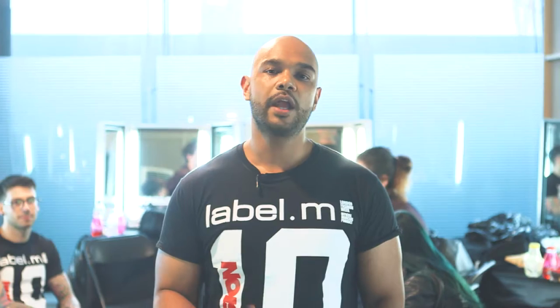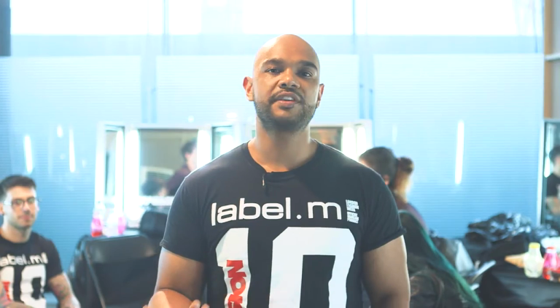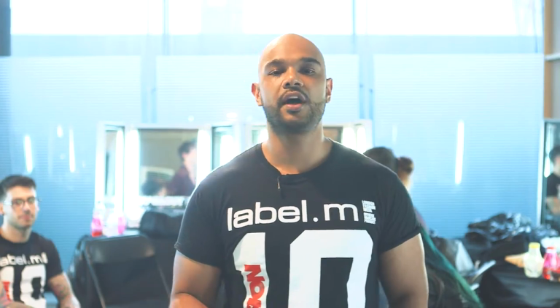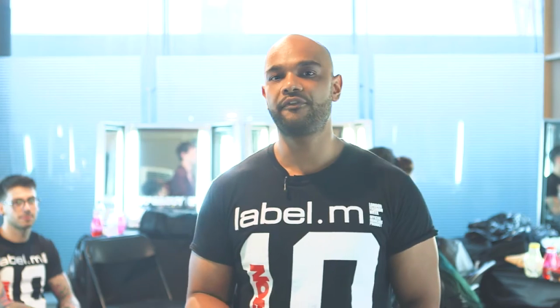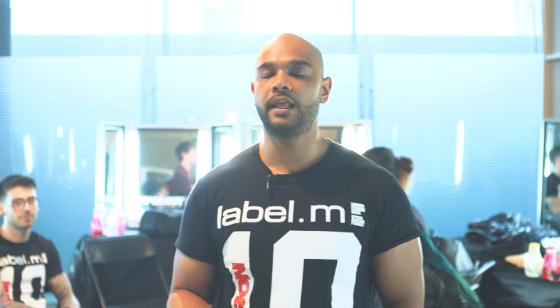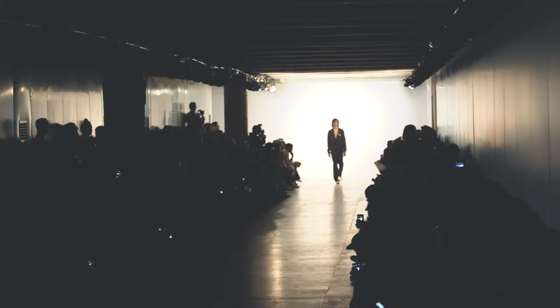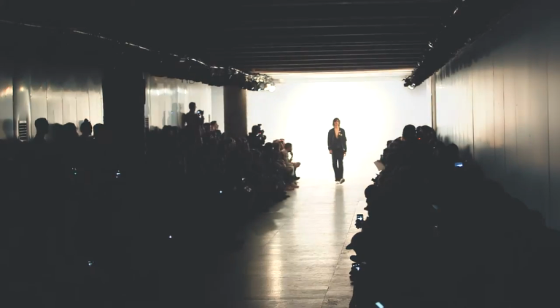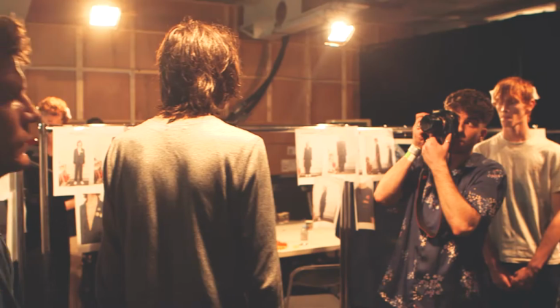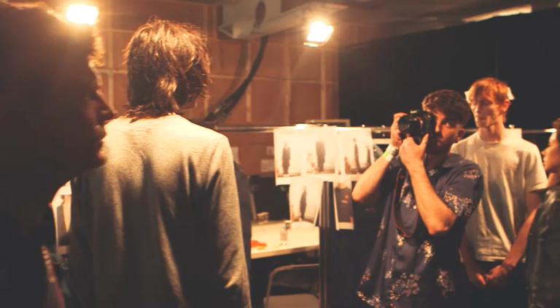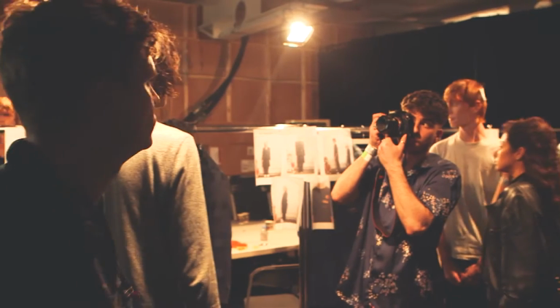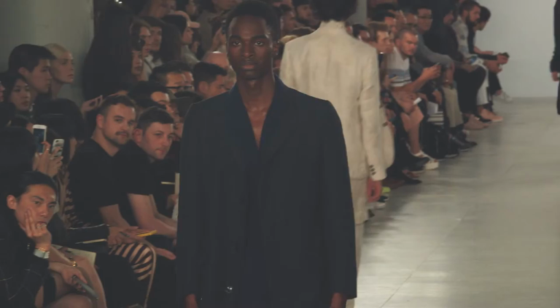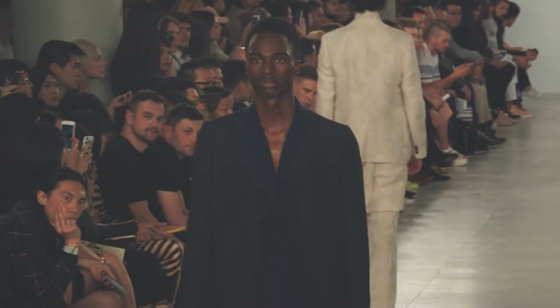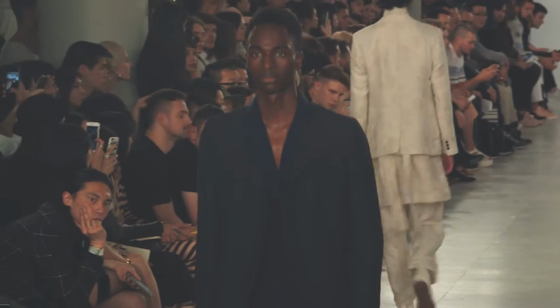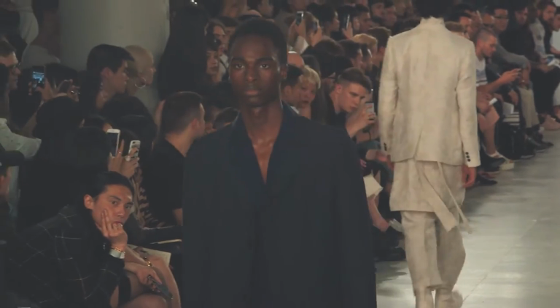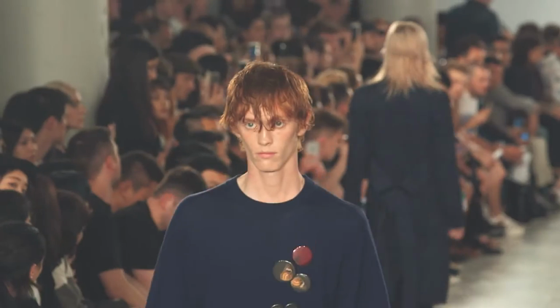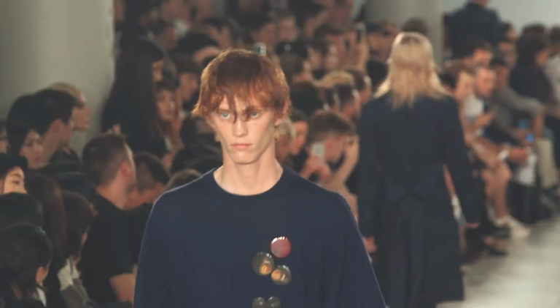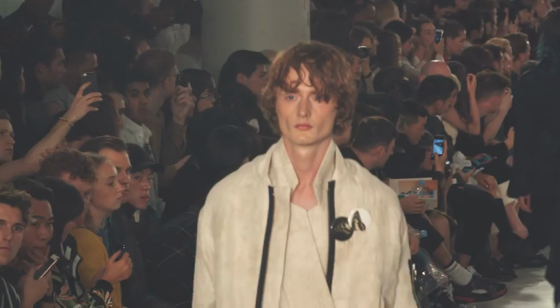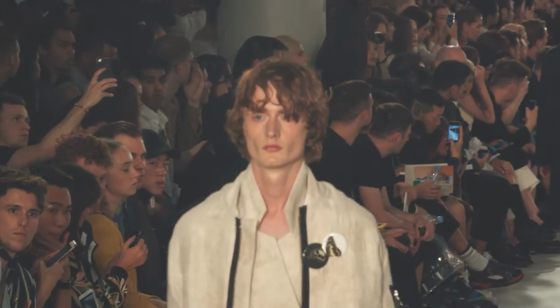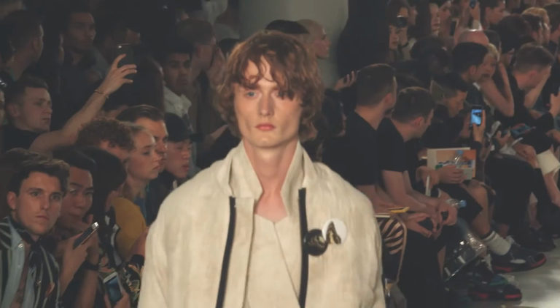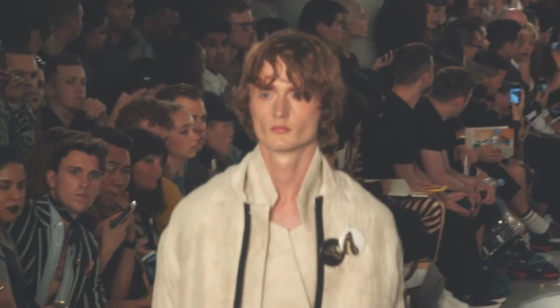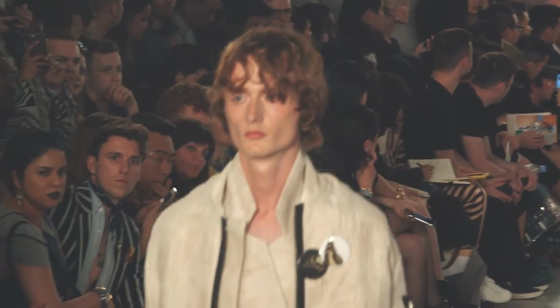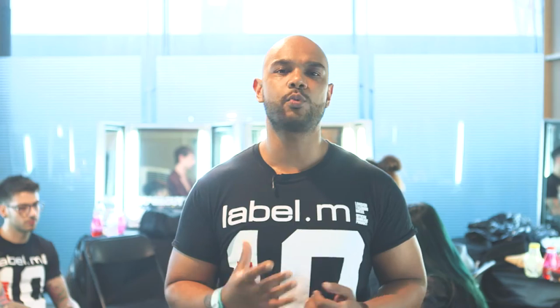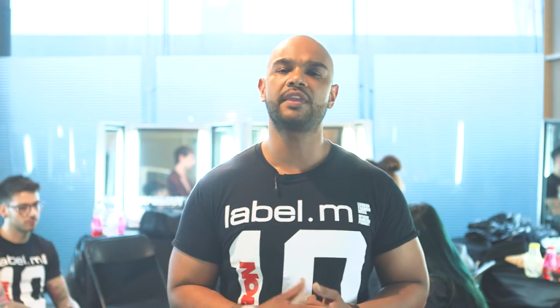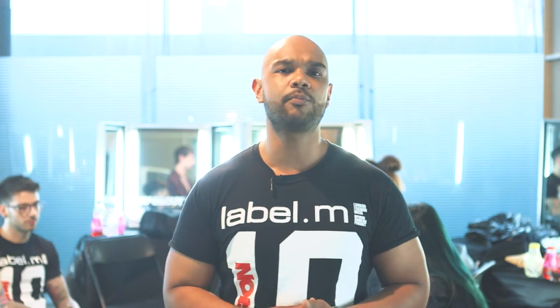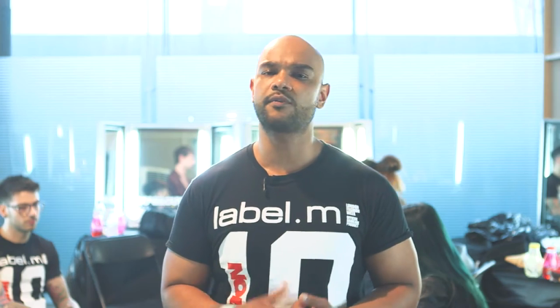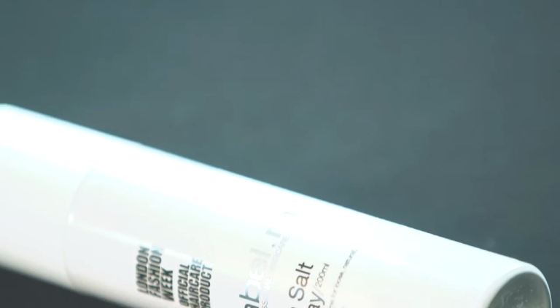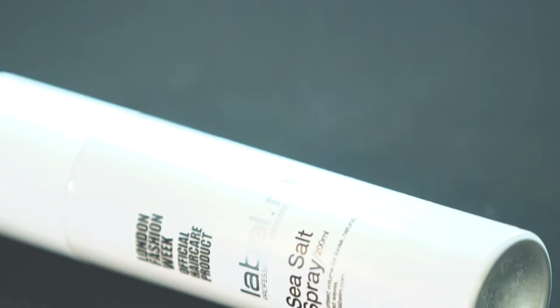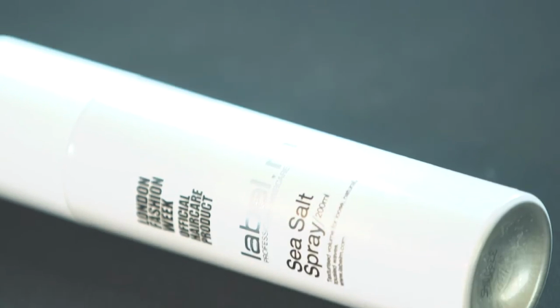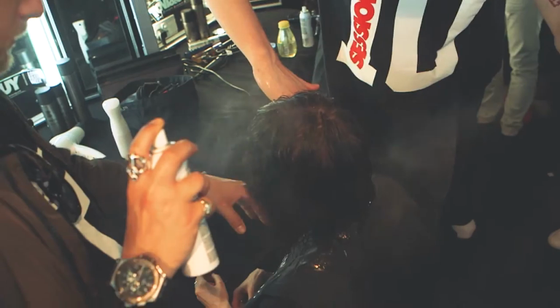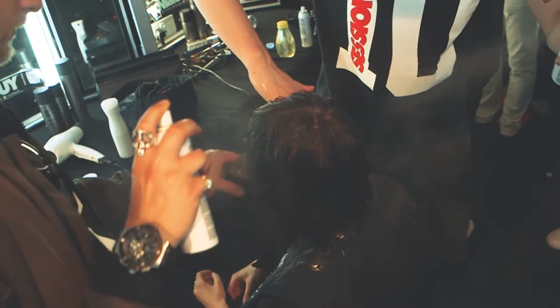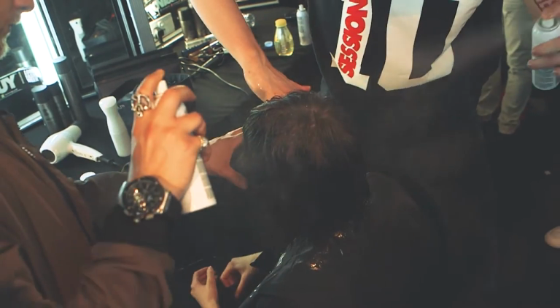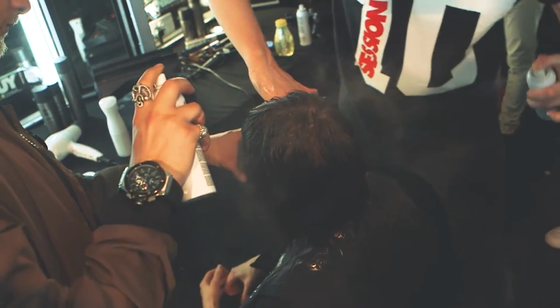Working with the designer Matthew Miller, a couple of the keywords he gave me was that he didn't want the hair to be too hairdressing, too done. So it's really just working with the key products from Label M, which really helps us to create these different looks.